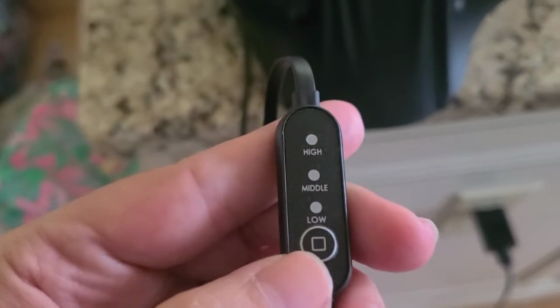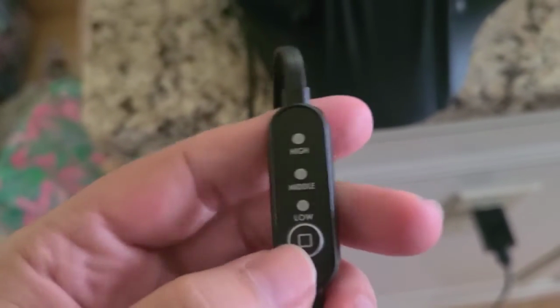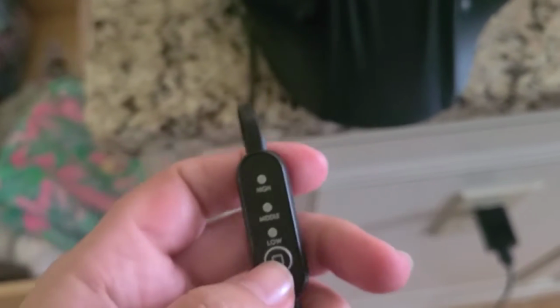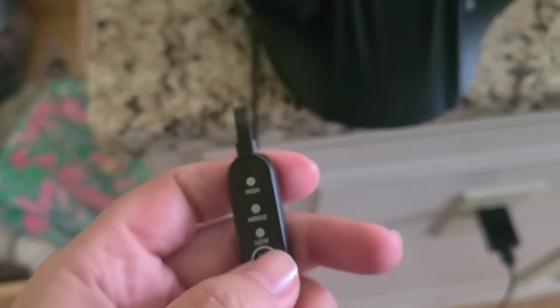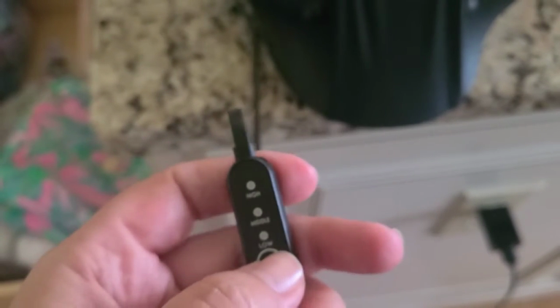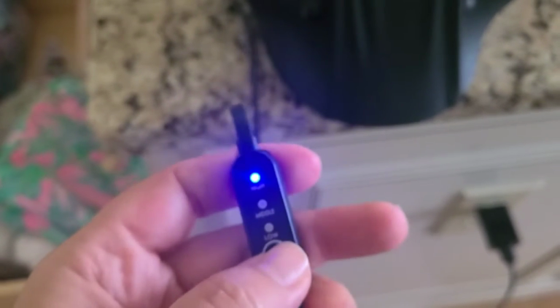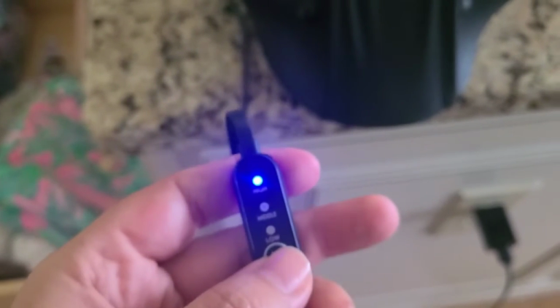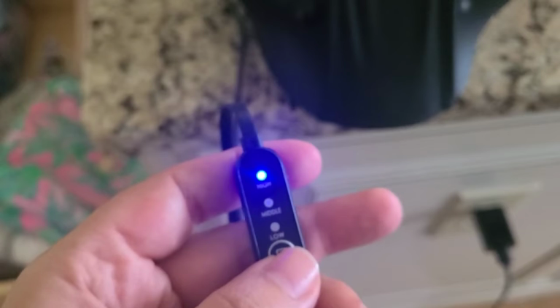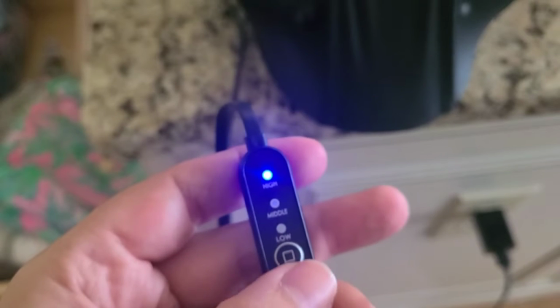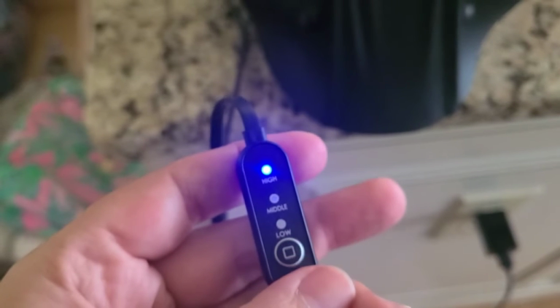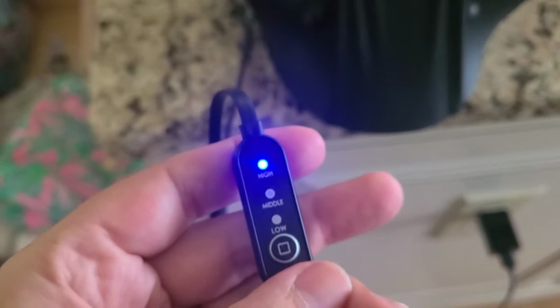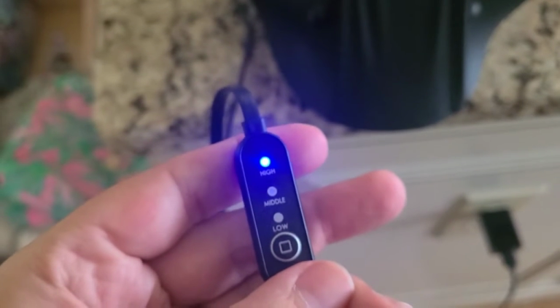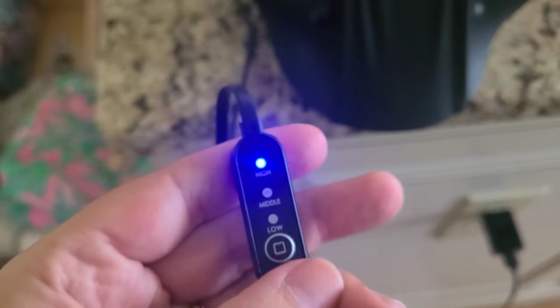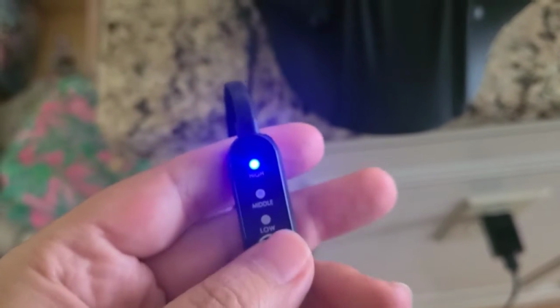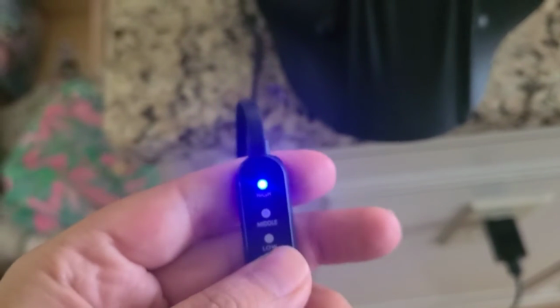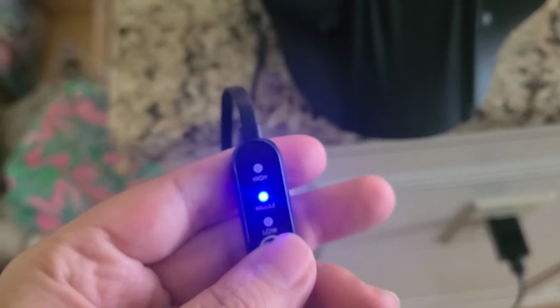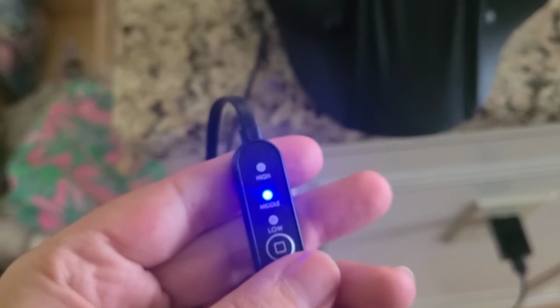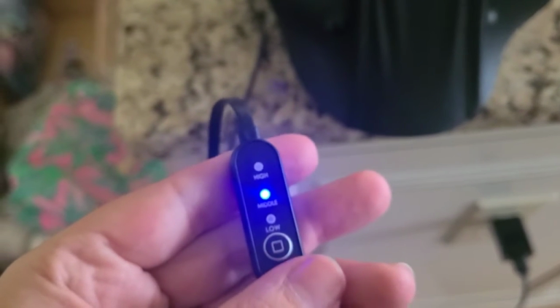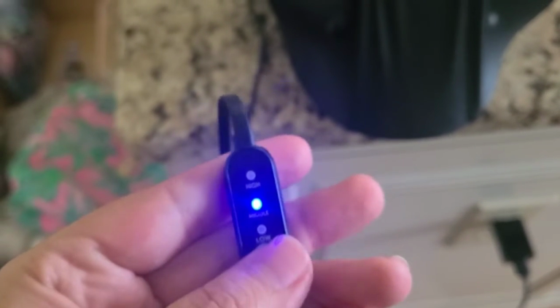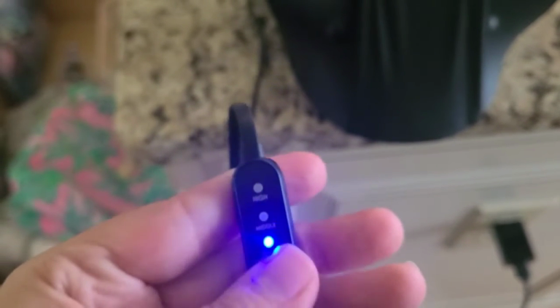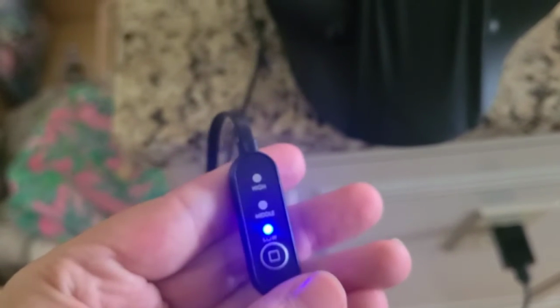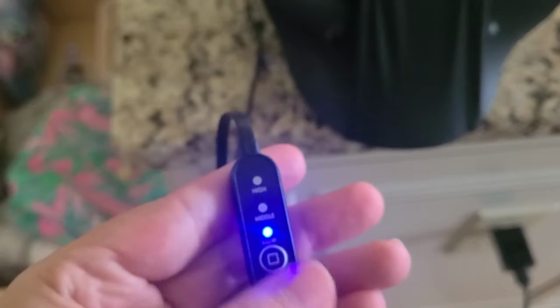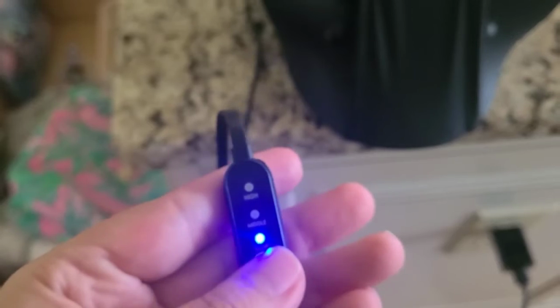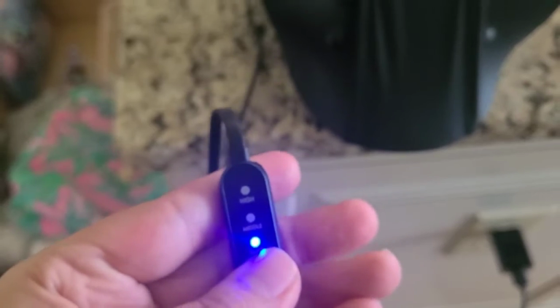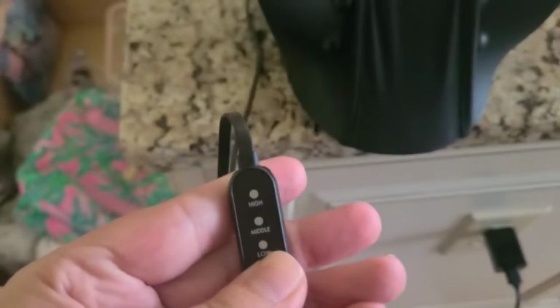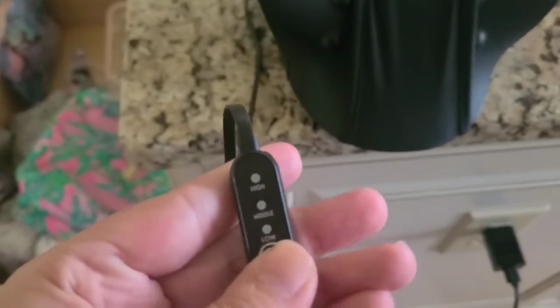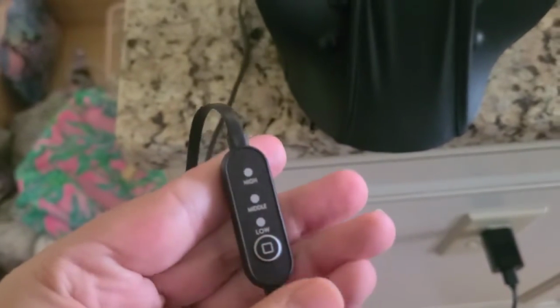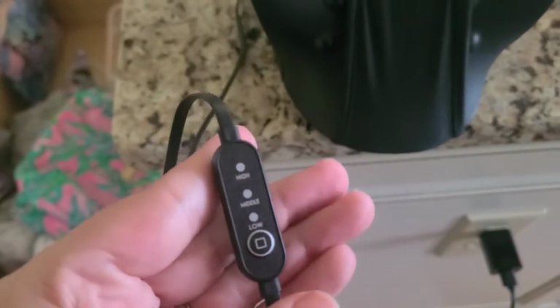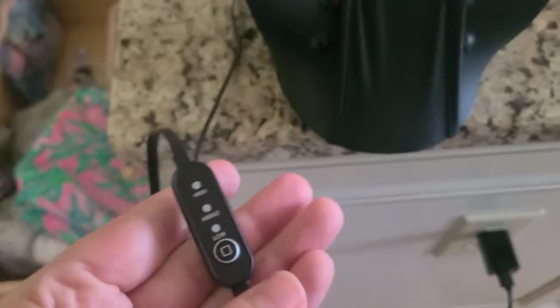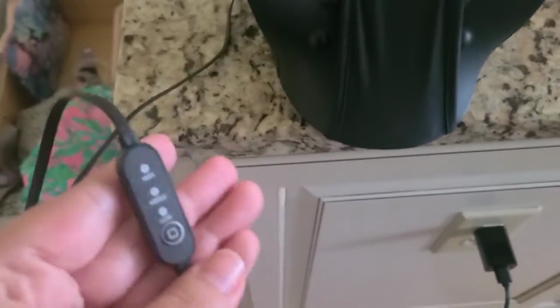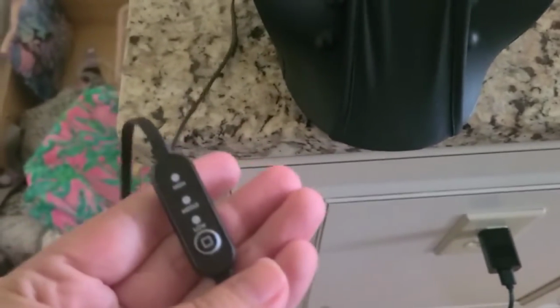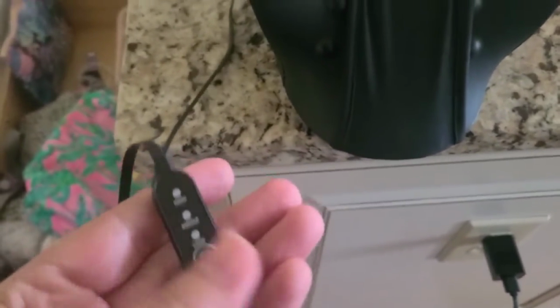There is a low, middle, and high setting. All you have to do is hit right there — it's going to start out on high. You can press it again to get to the other stages, and then you need to press down and hold in order to turn the heat off.